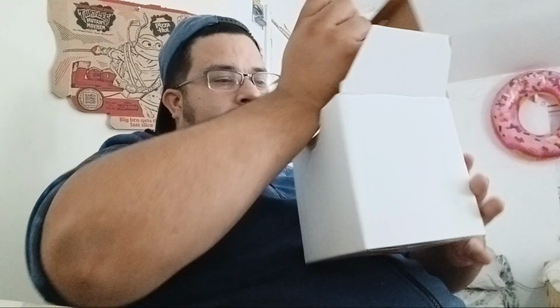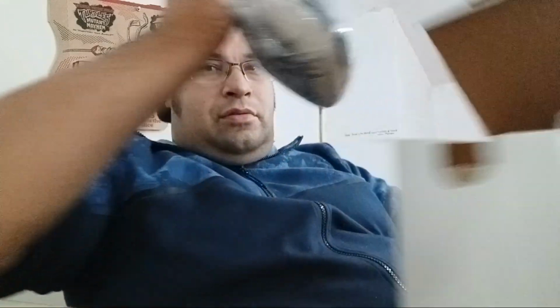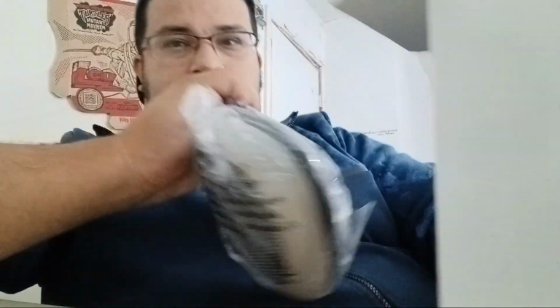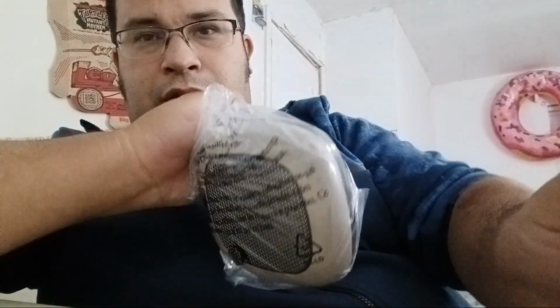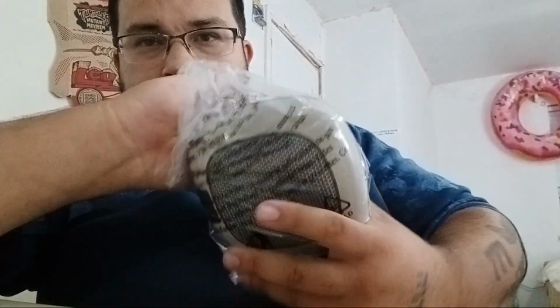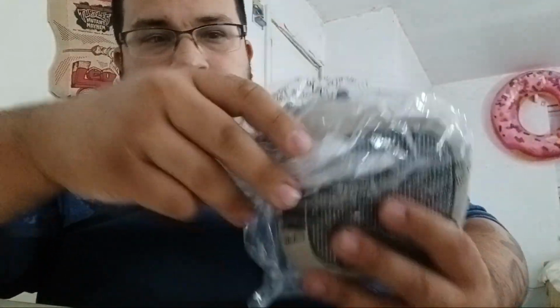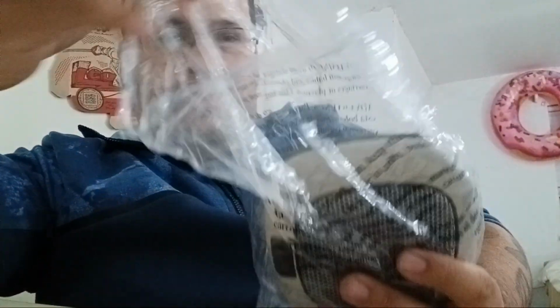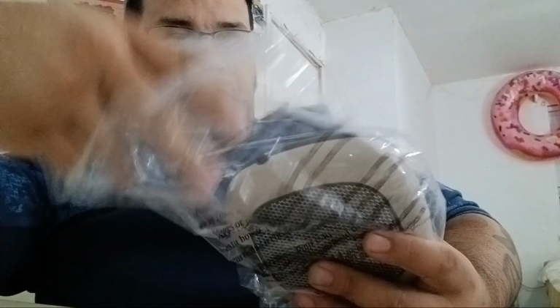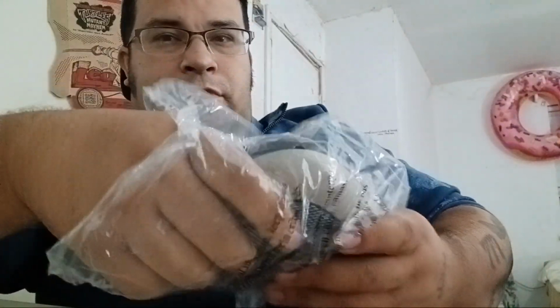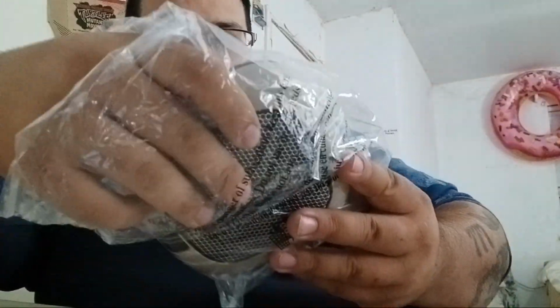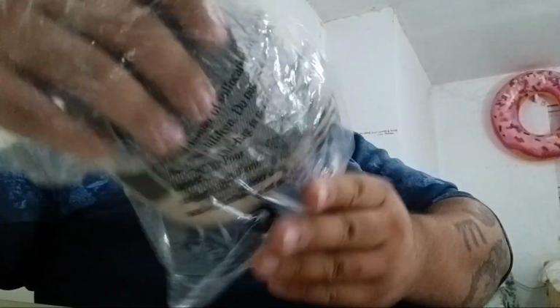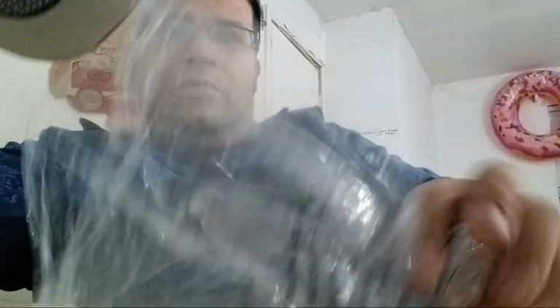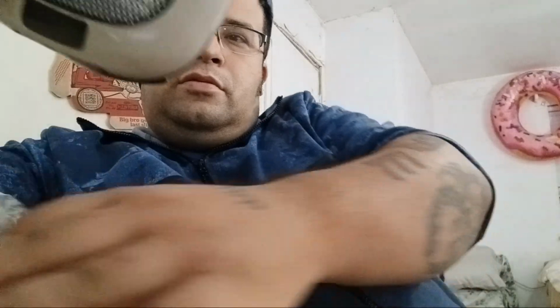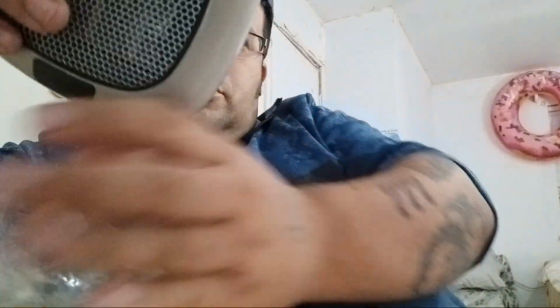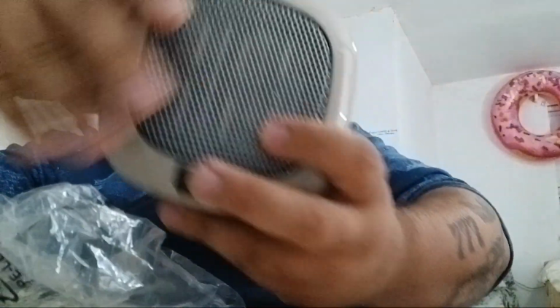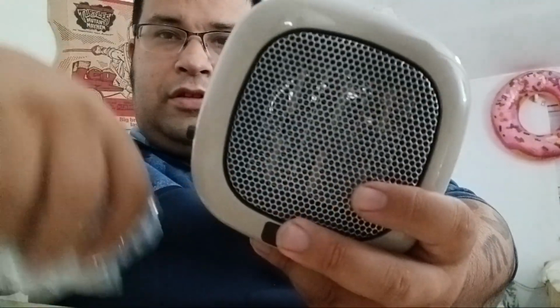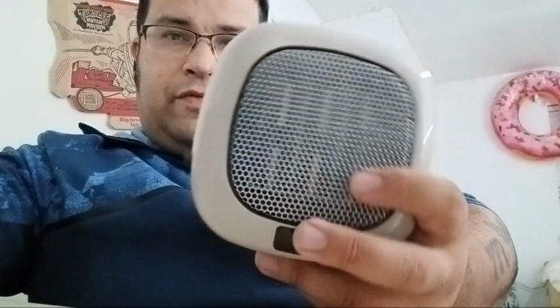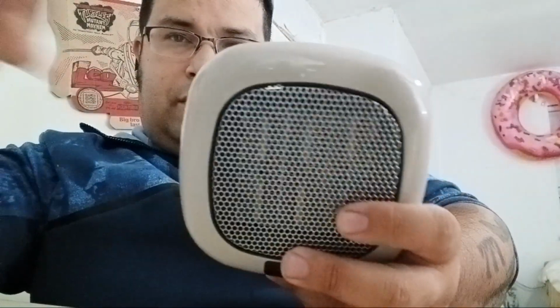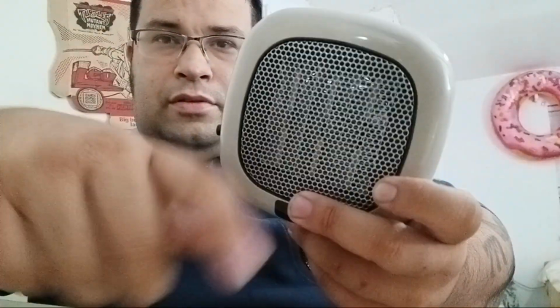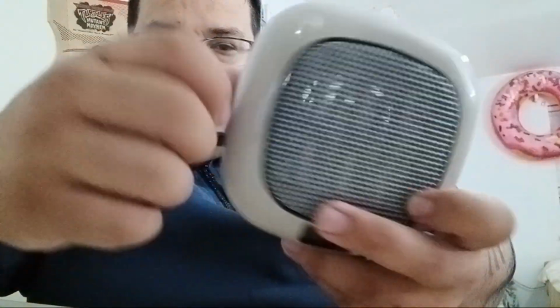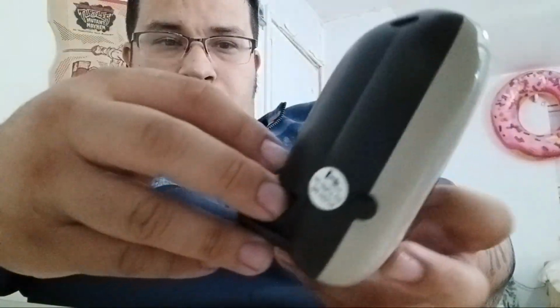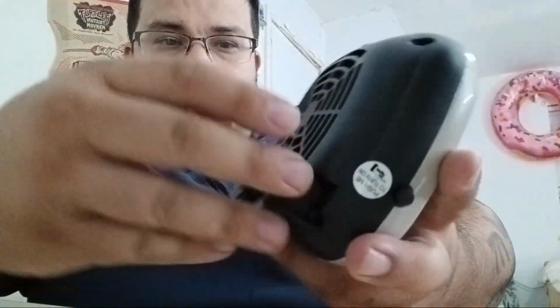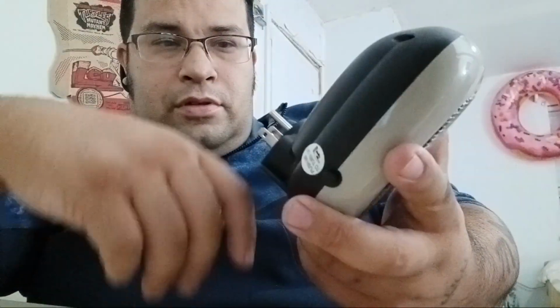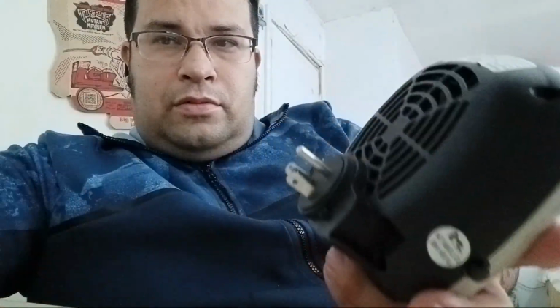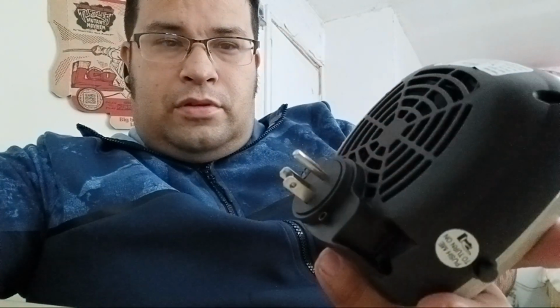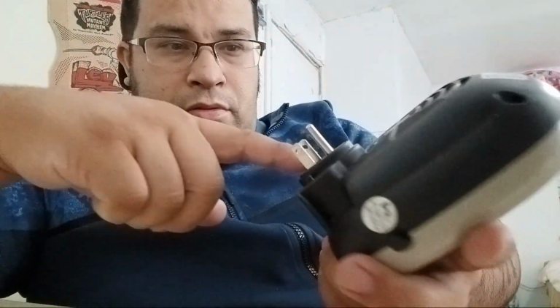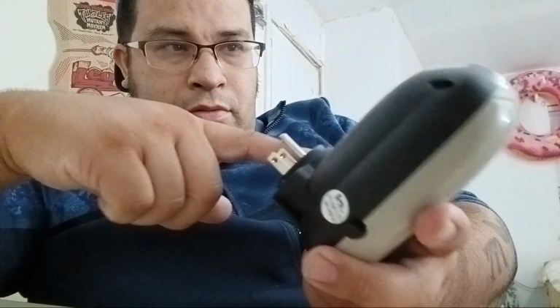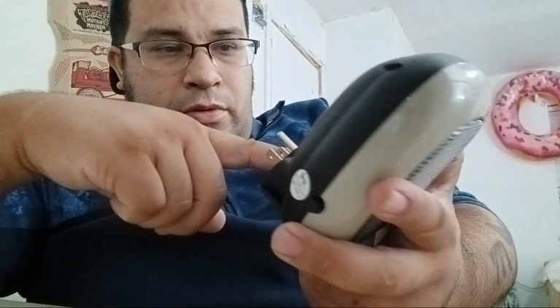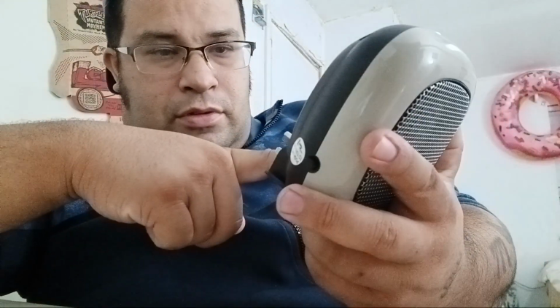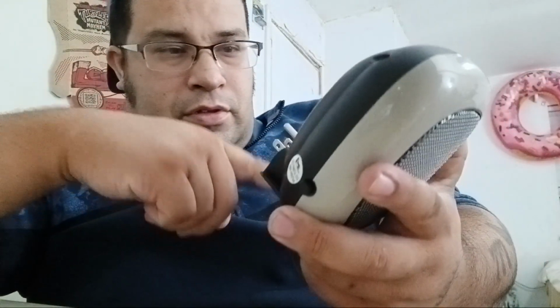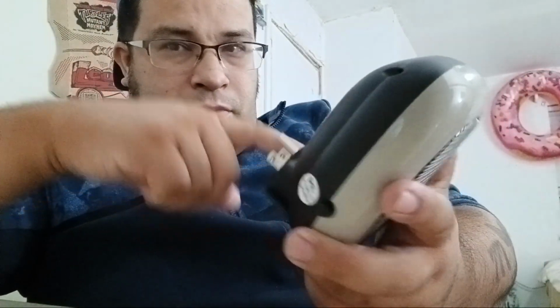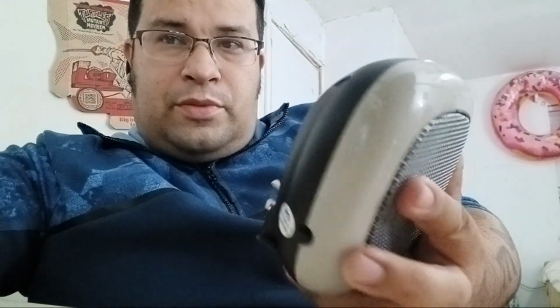It's right here, and it looks pretty legit — it's heavy duty. And this thing right here, I don't know what this is... oh, it's a reset button.